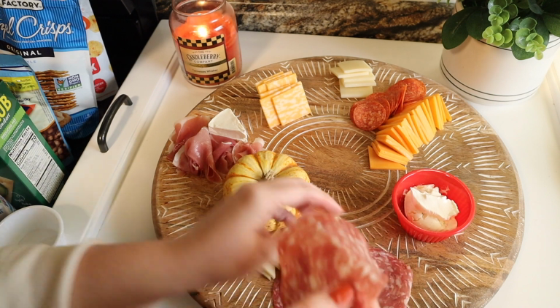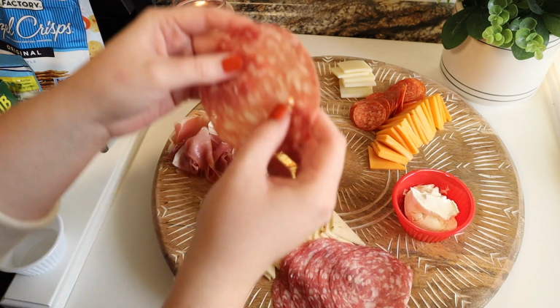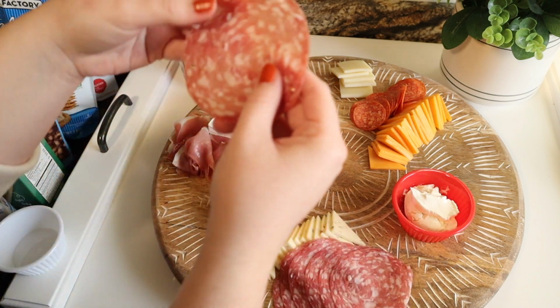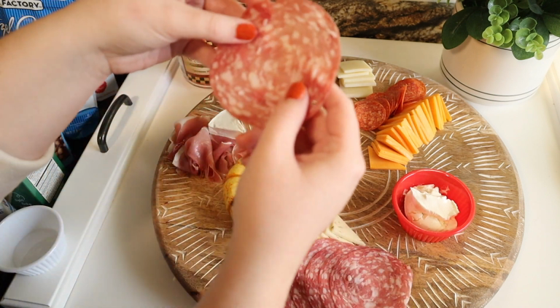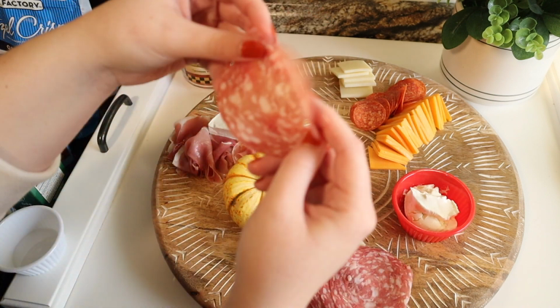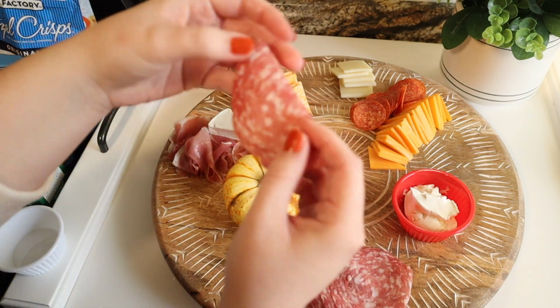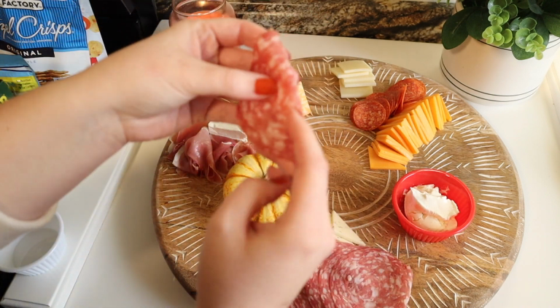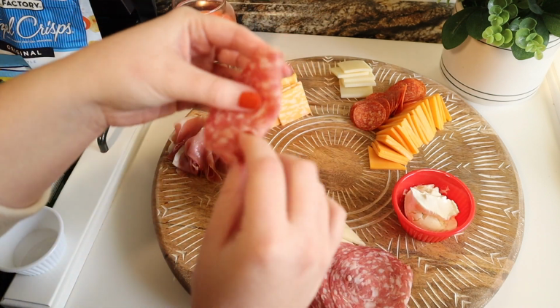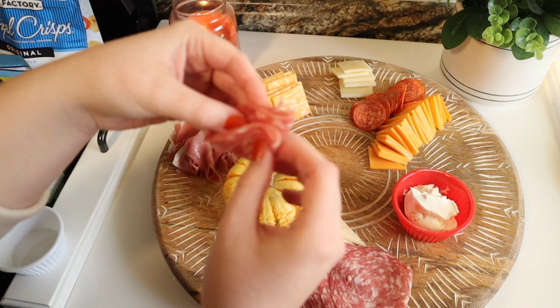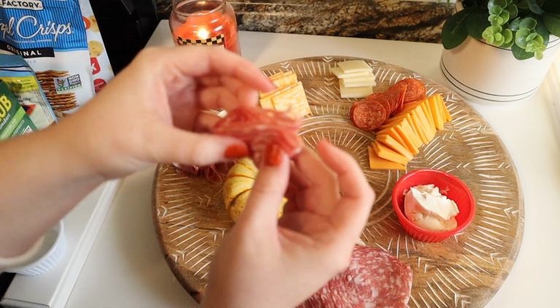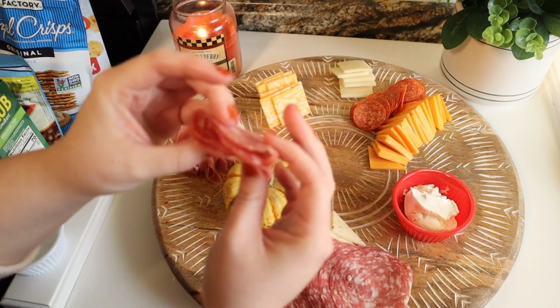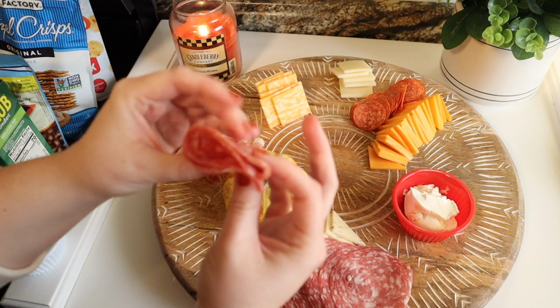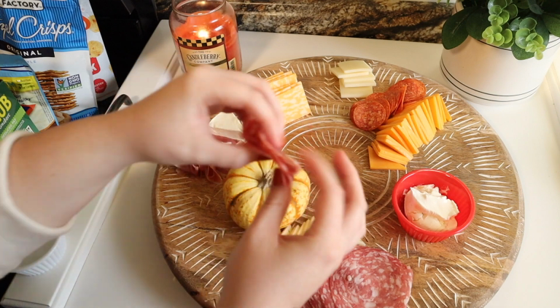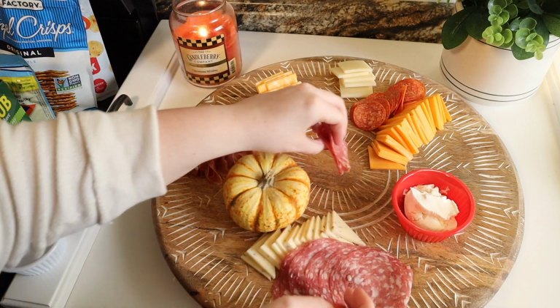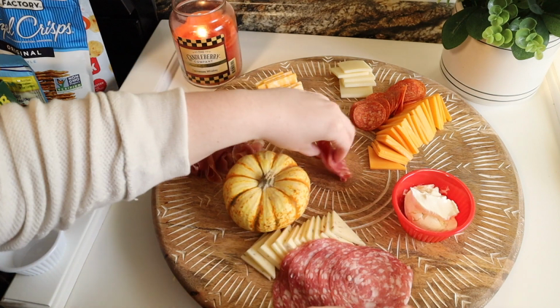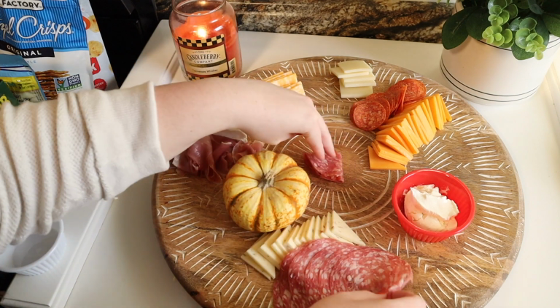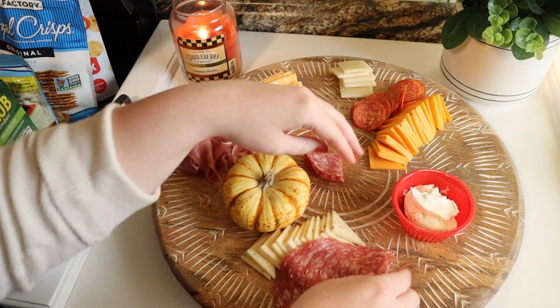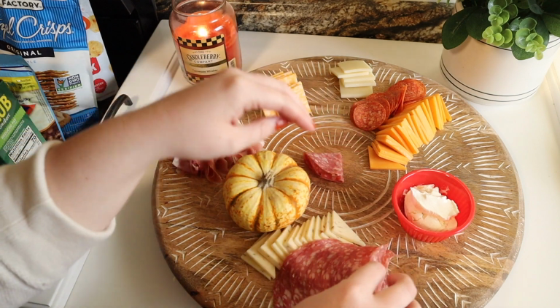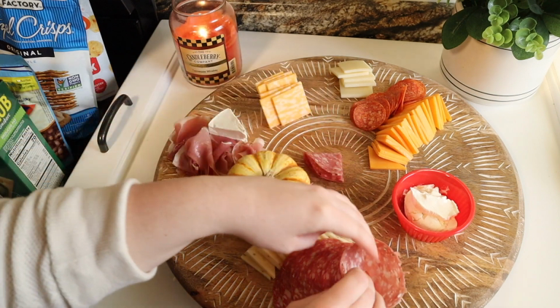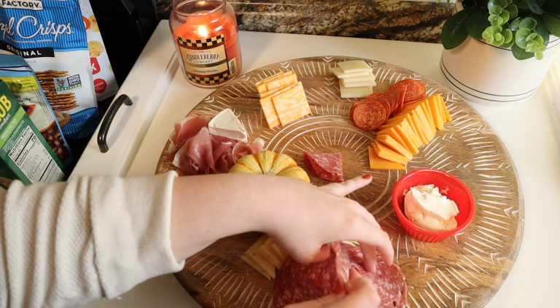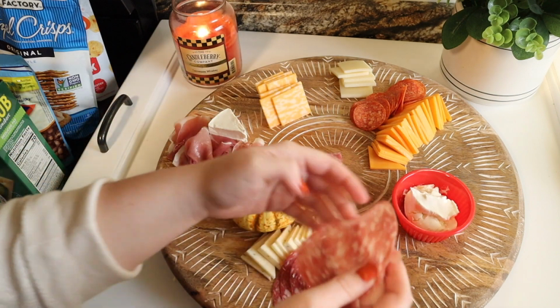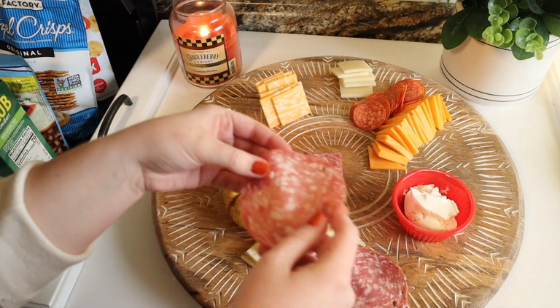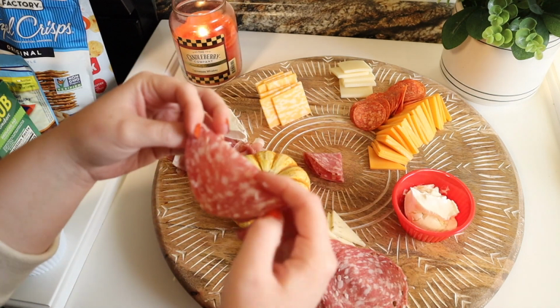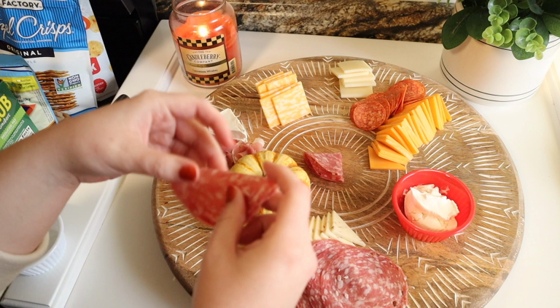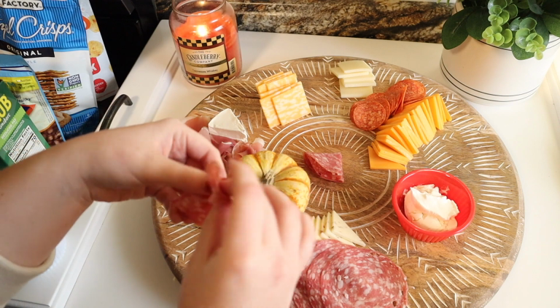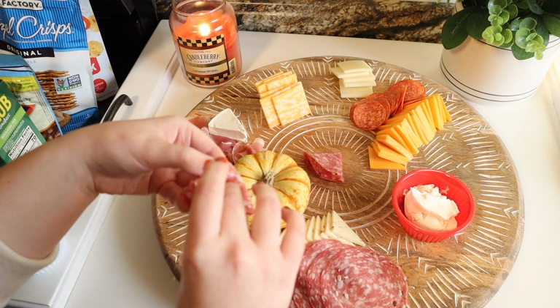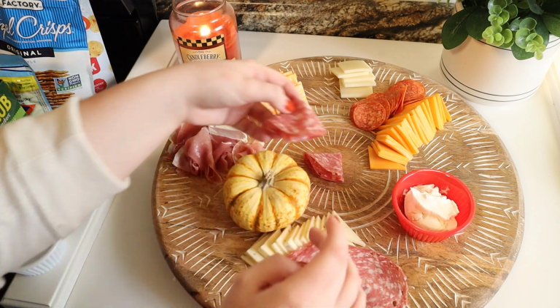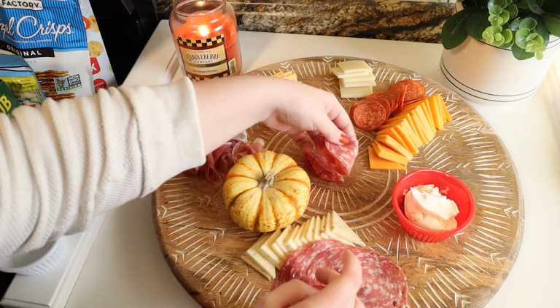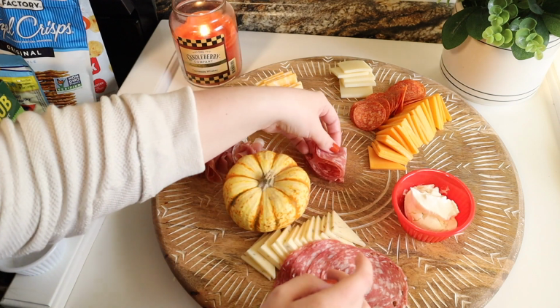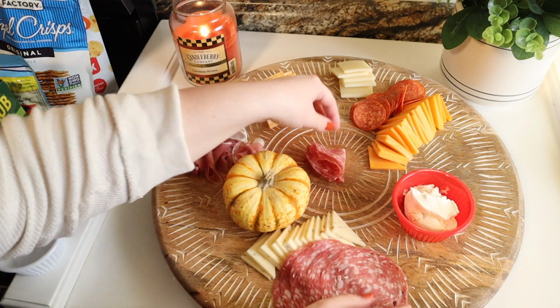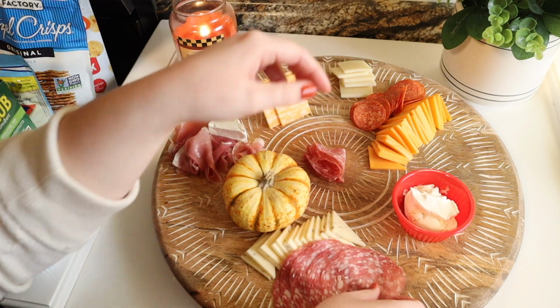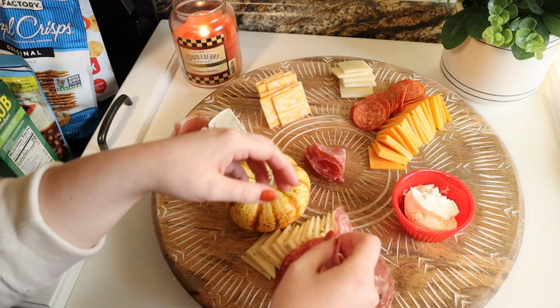For one of the salamis I did the flower fold — you fold it in half once and then fold it again and it makes a kind of ruffle on the board. I also pinched up the prosciutto for a different texture, and the other salami I just rolled out into little rolls.